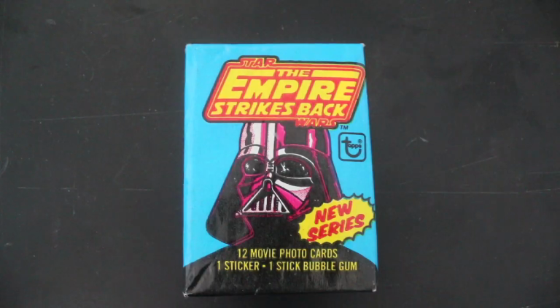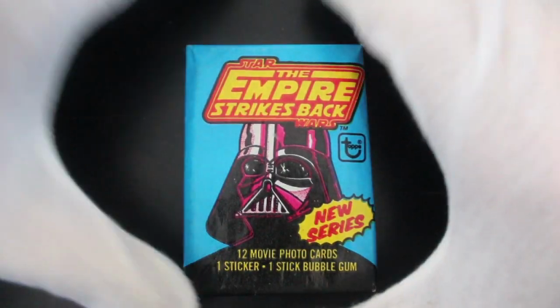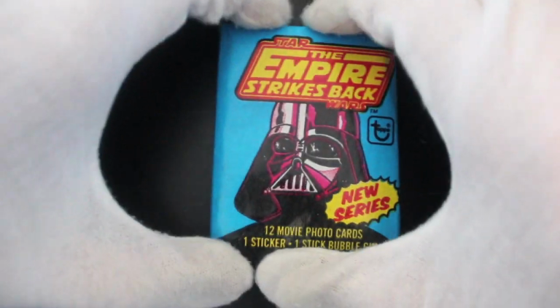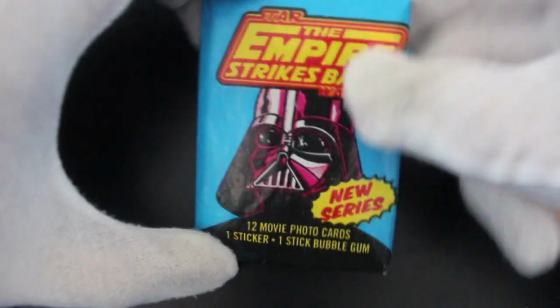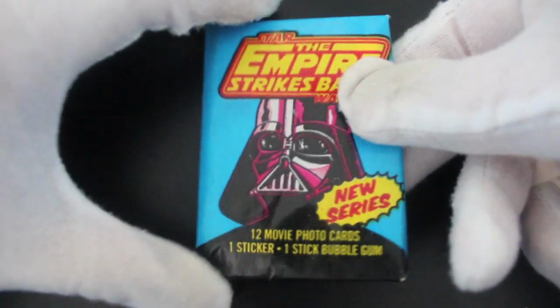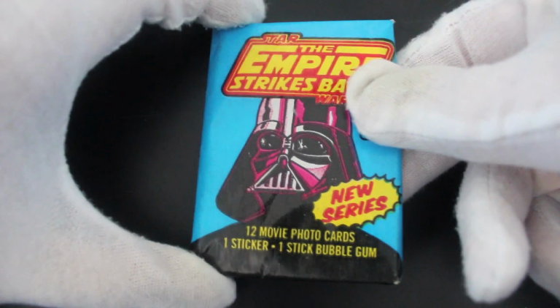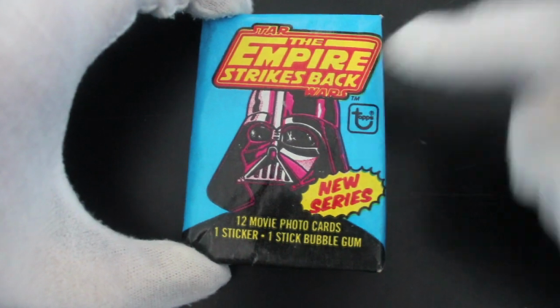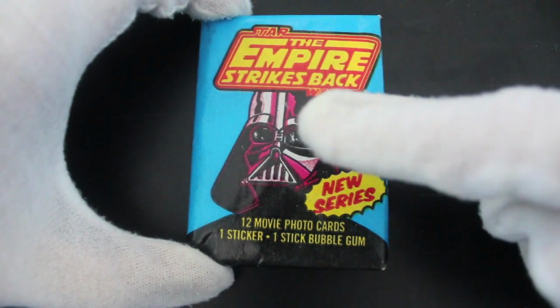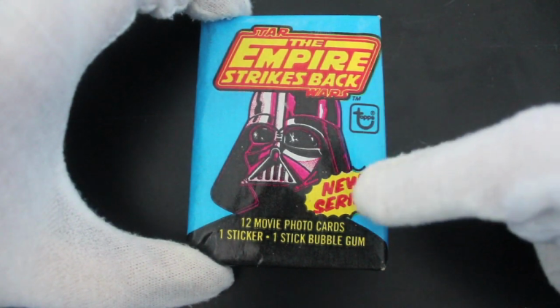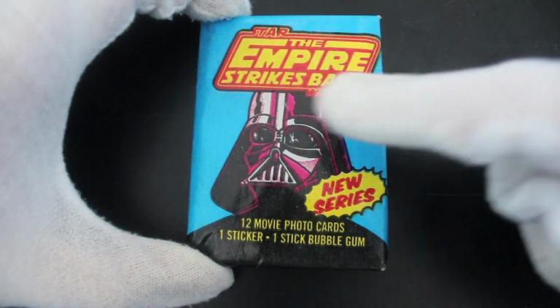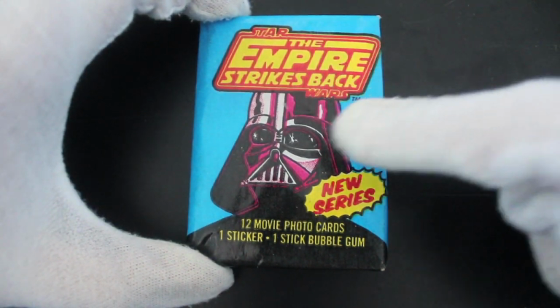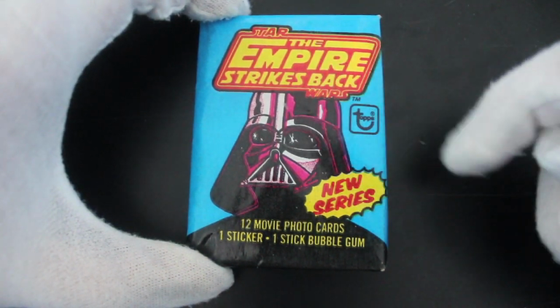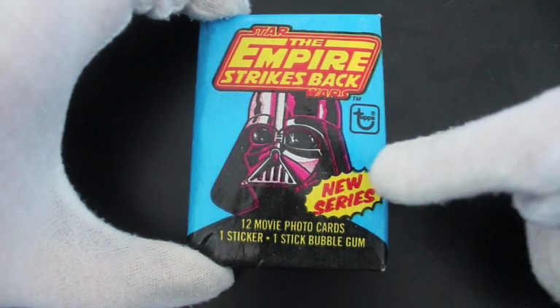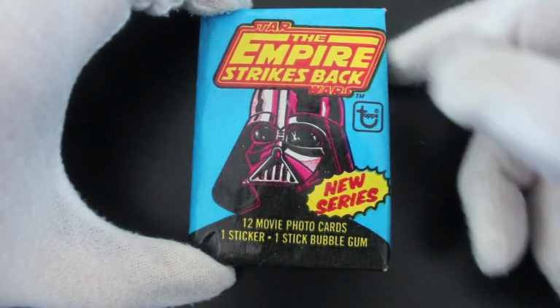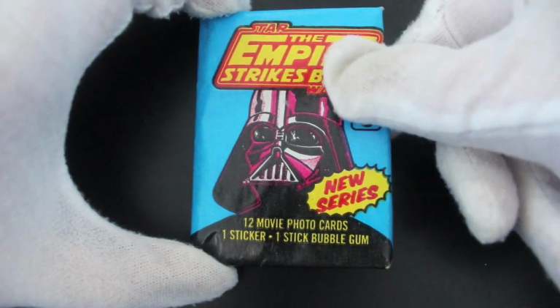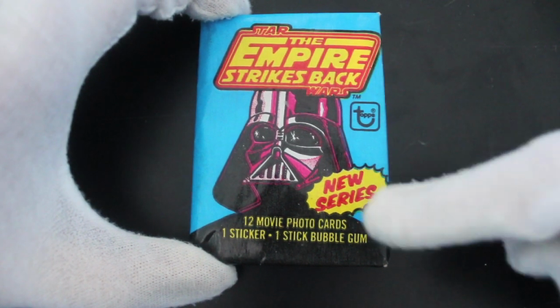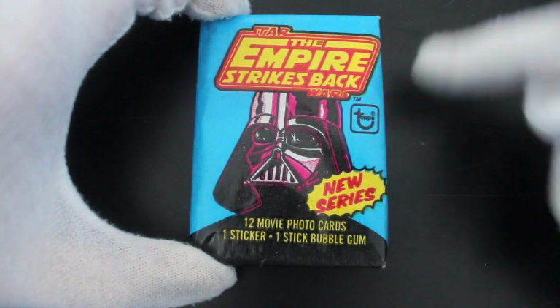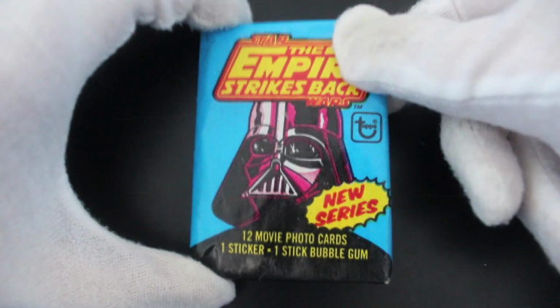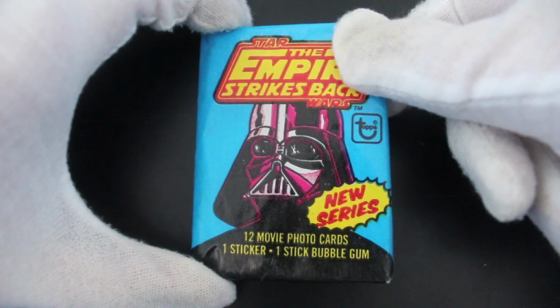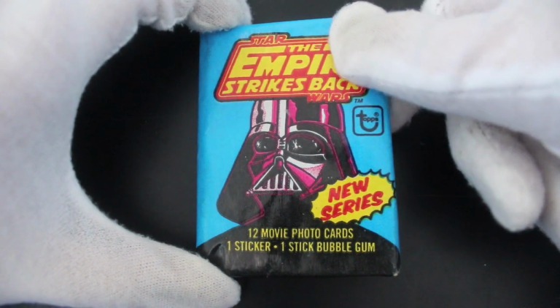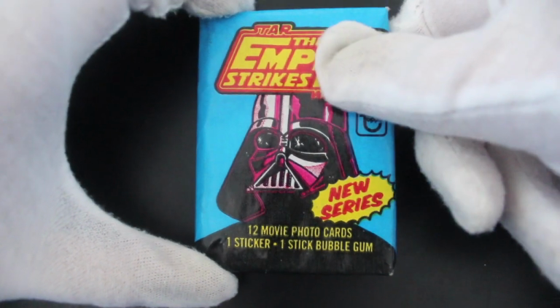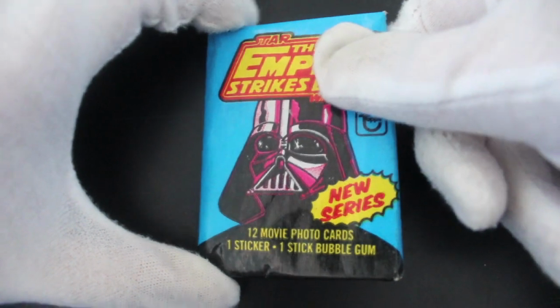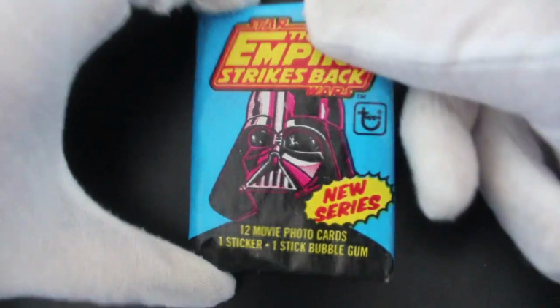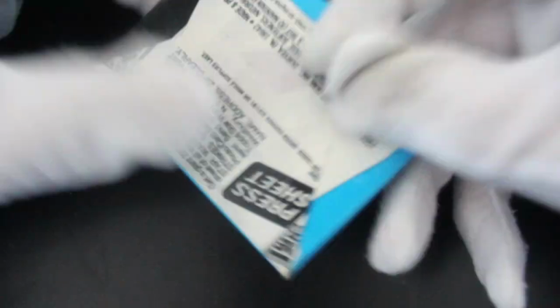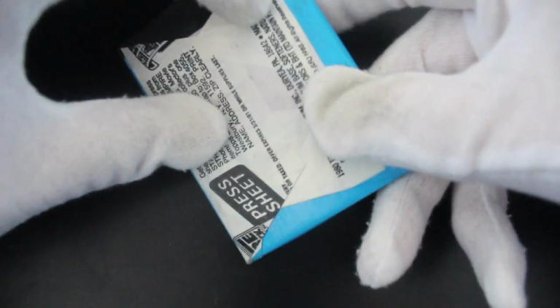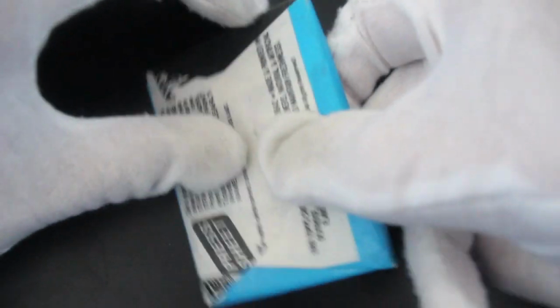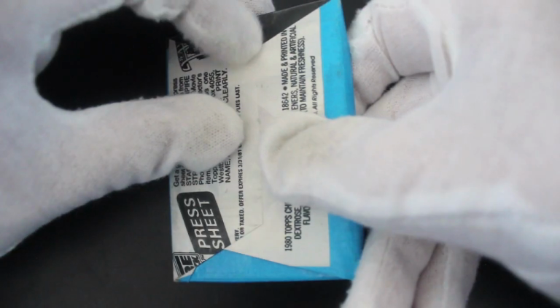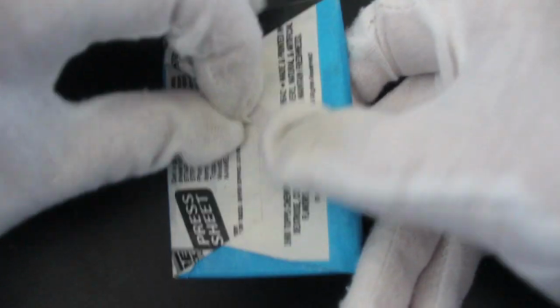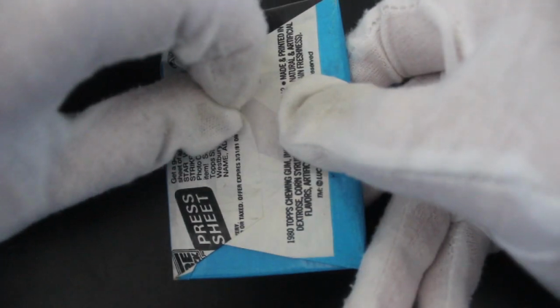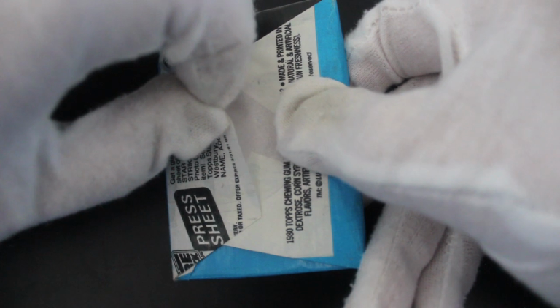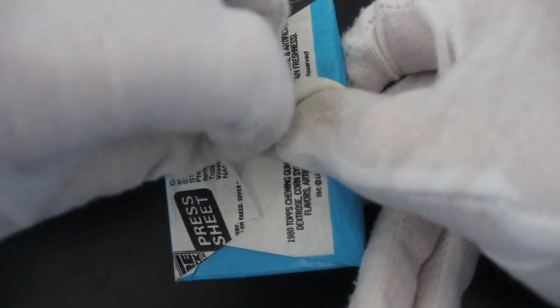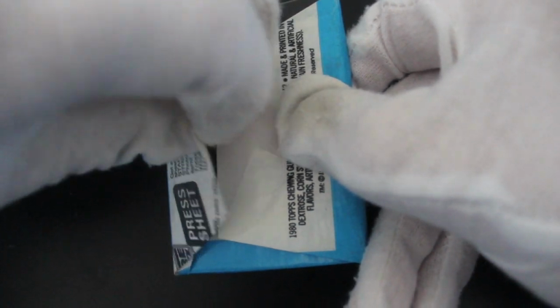Hello, it's me, Trading Card Tony, with another pack. Today we've got Series 2 of Star Wars: The Empire Strikes Back — a new series it certainly is. 12 movie photo cards, one sticker, one stick bubblegum. So let's see what we've got.